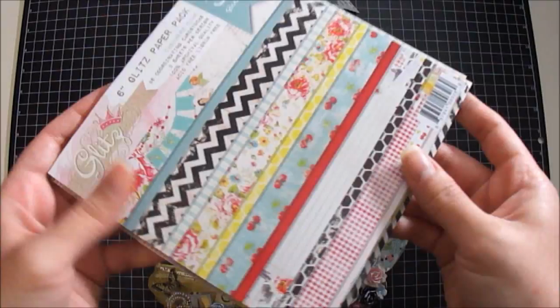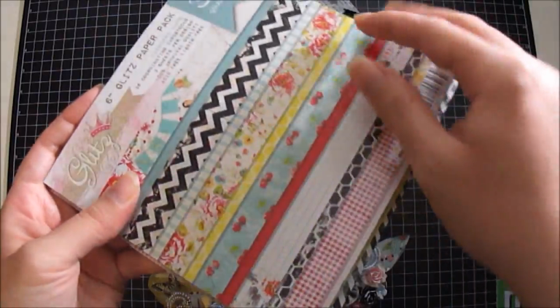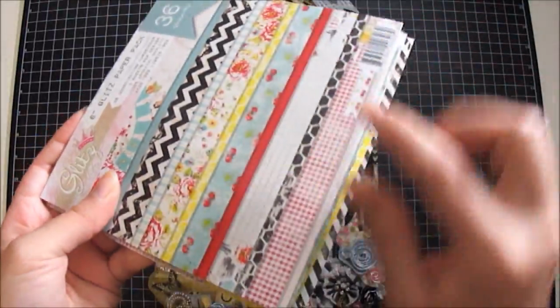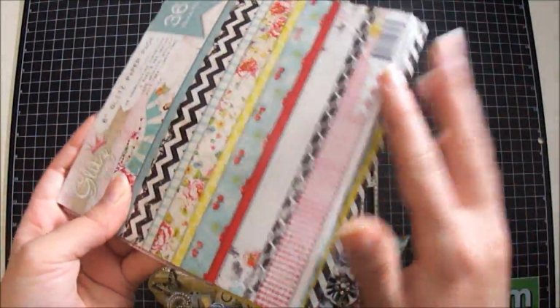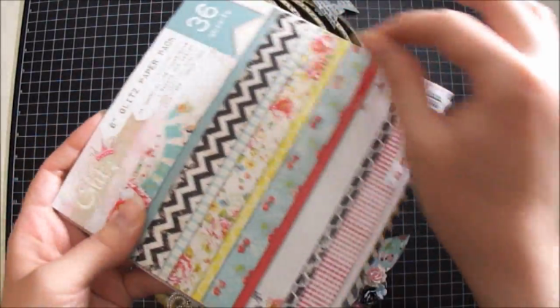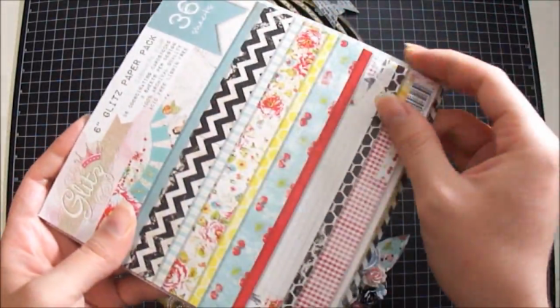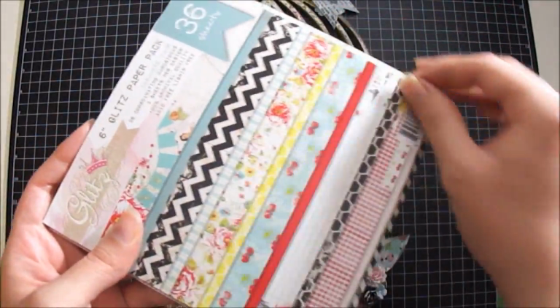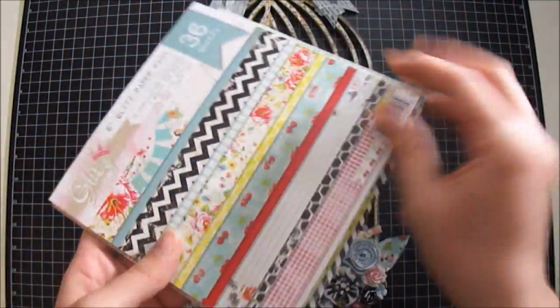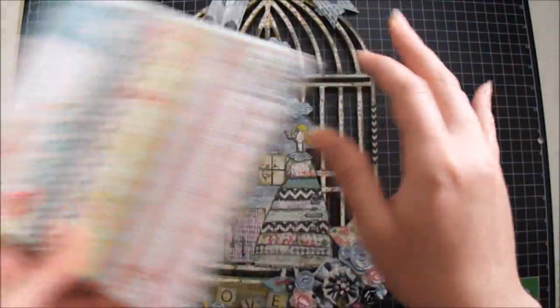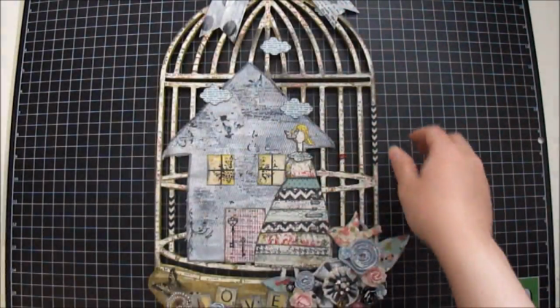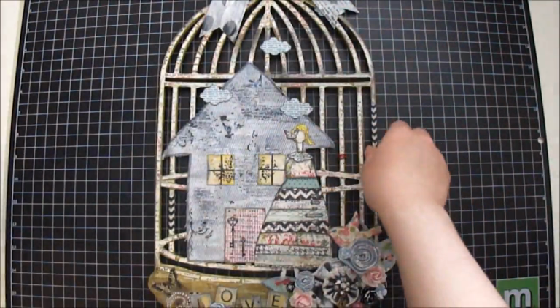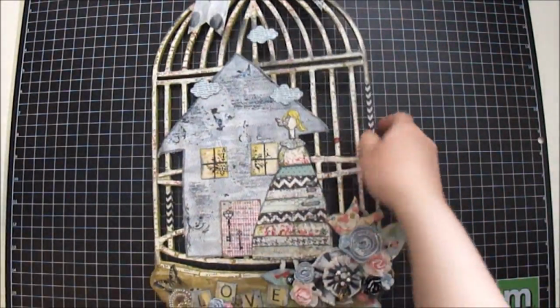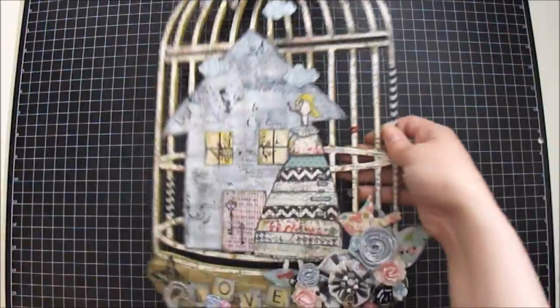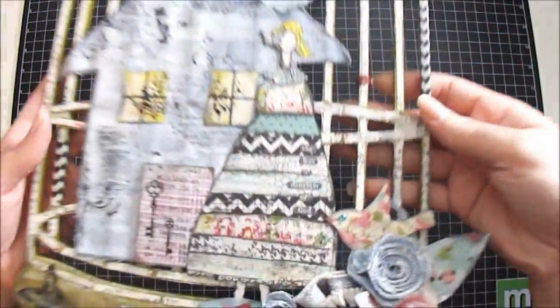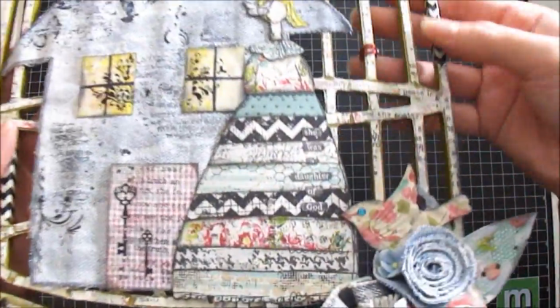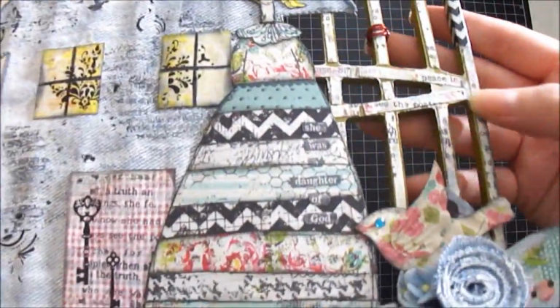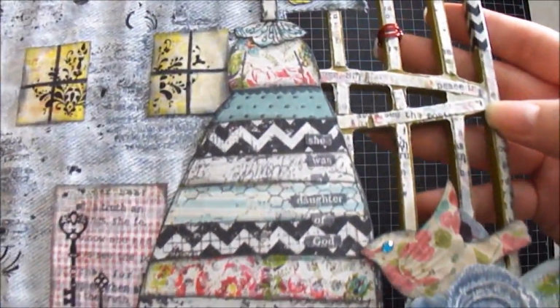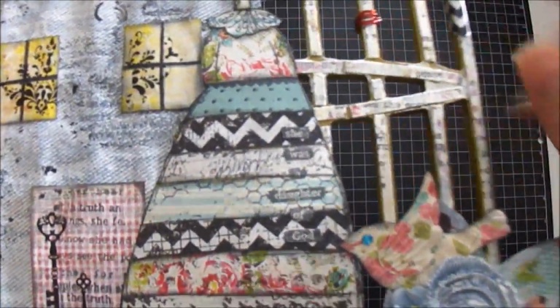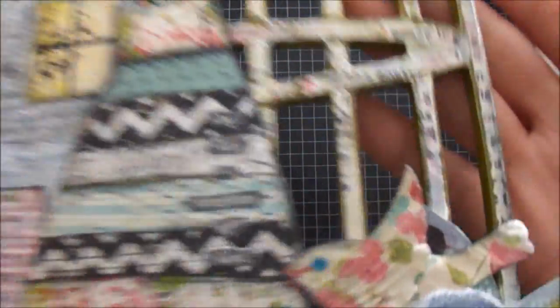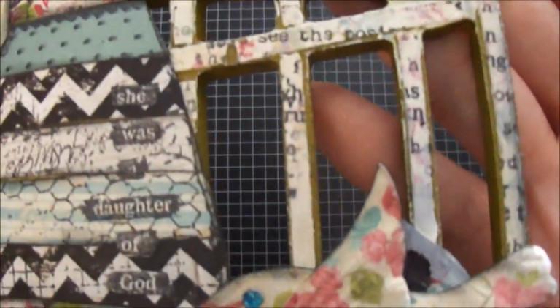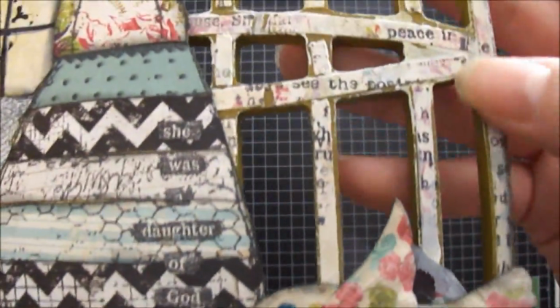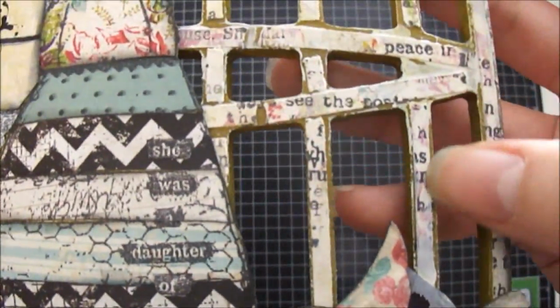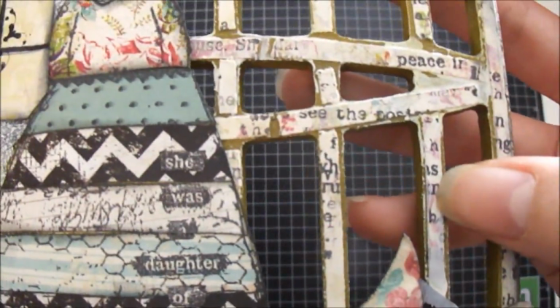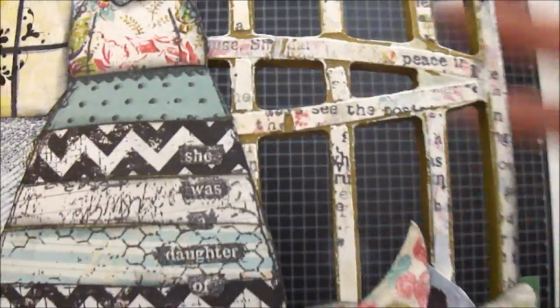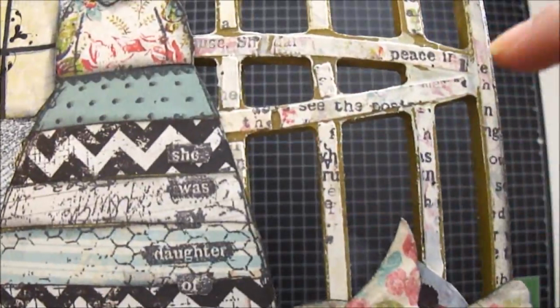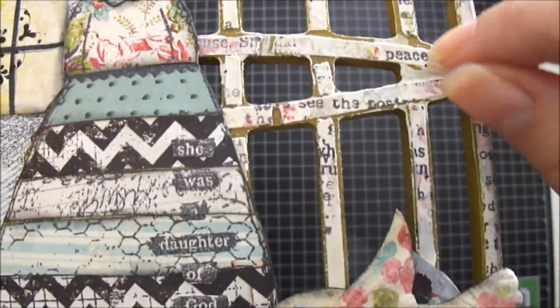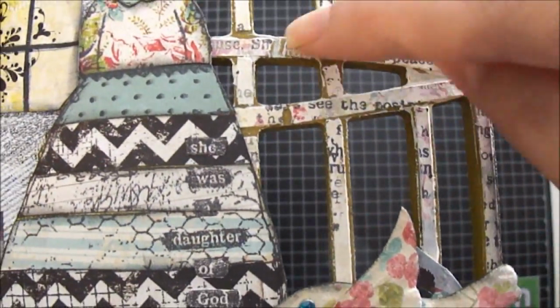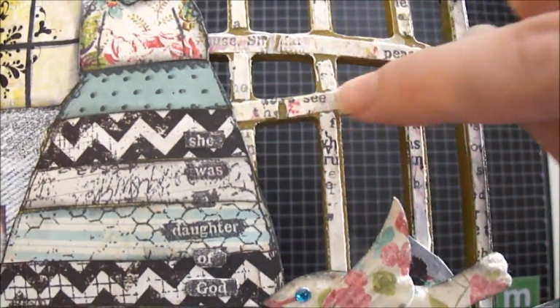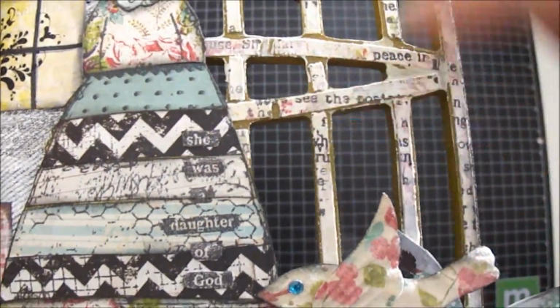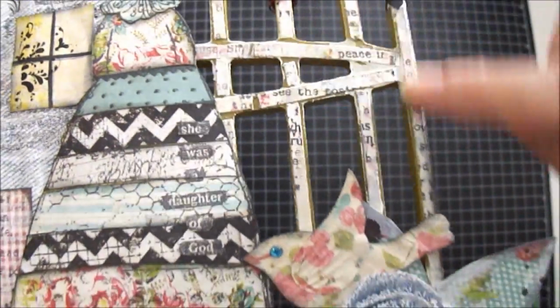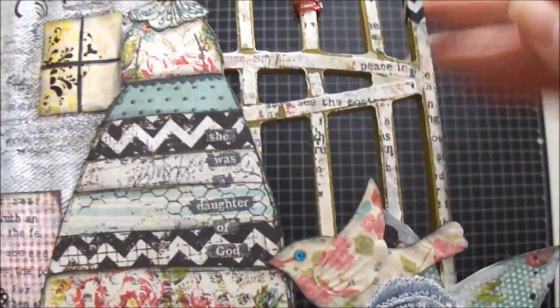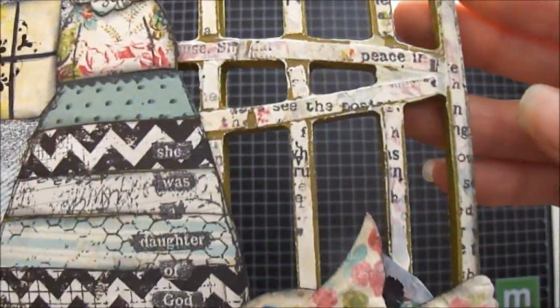So I used the paper to cut into little strips and I glued it down directly to the birdcage. If you guys could see, I cut little slits out and just randomly cut it, then glued it to take the shape of the birdcage.